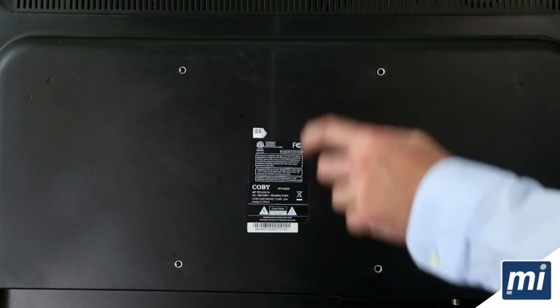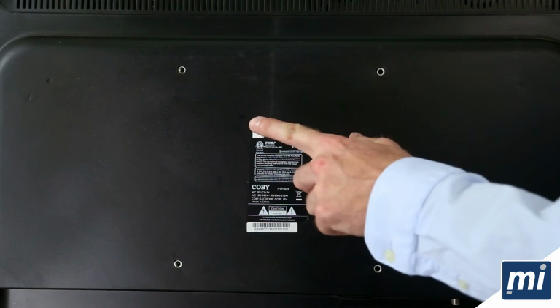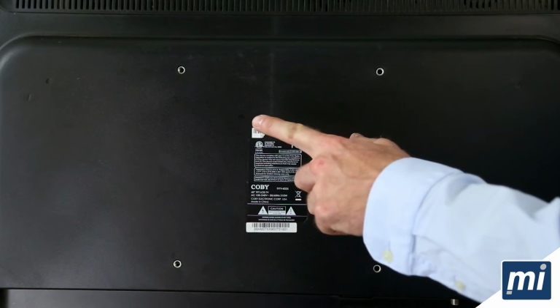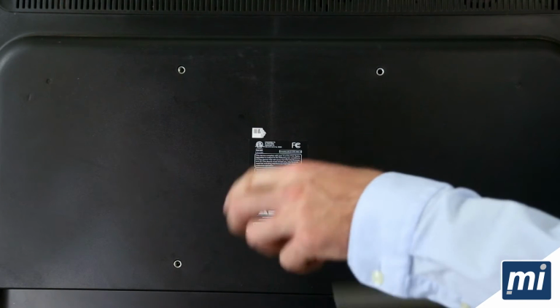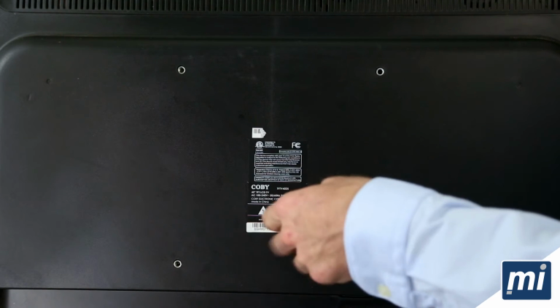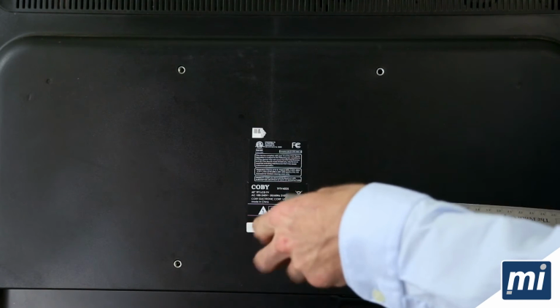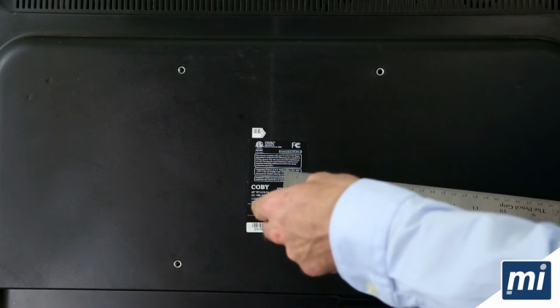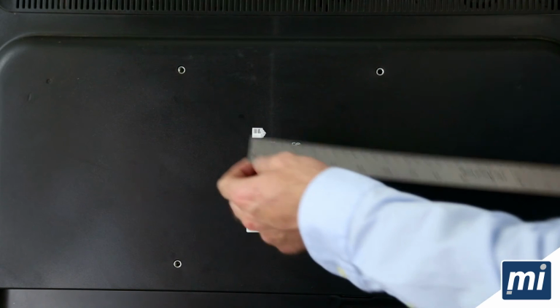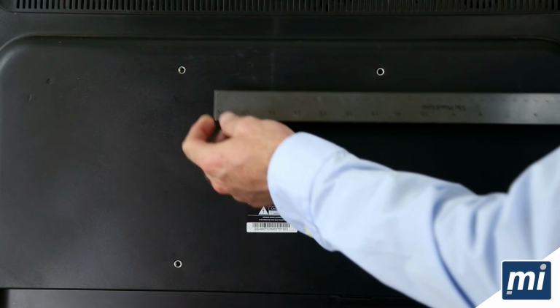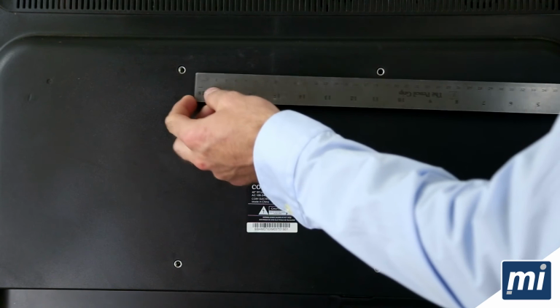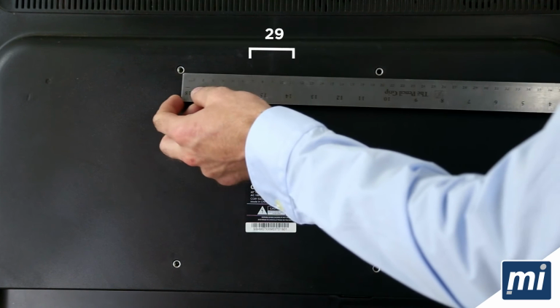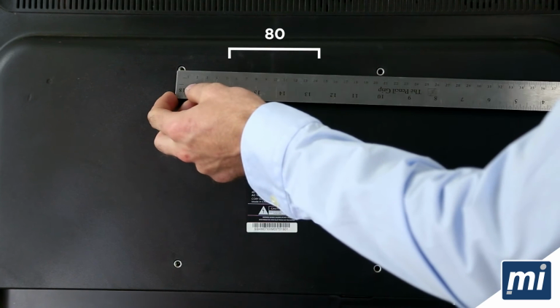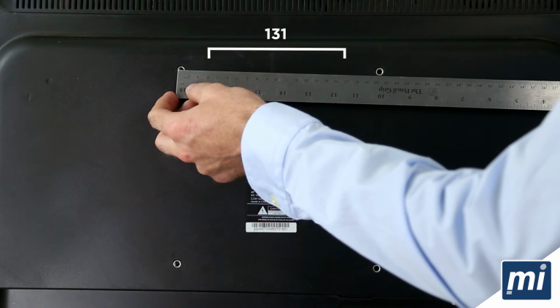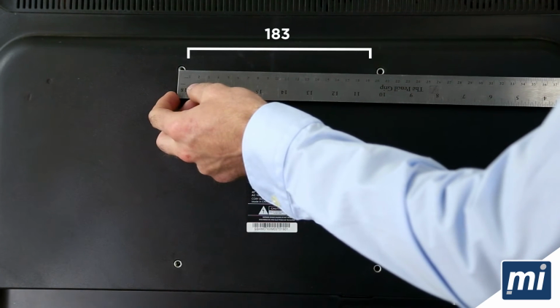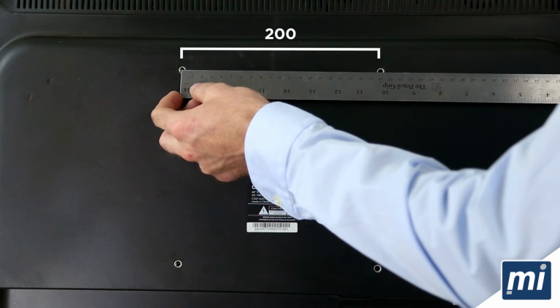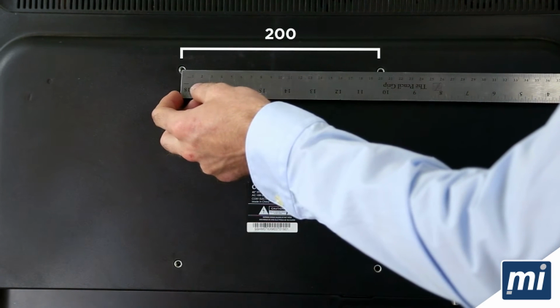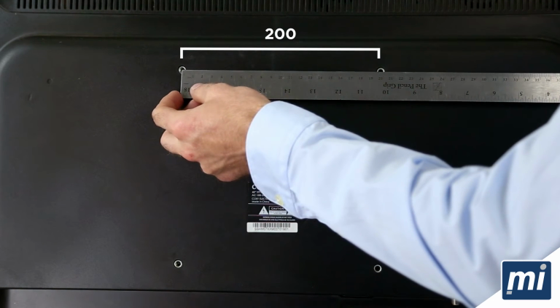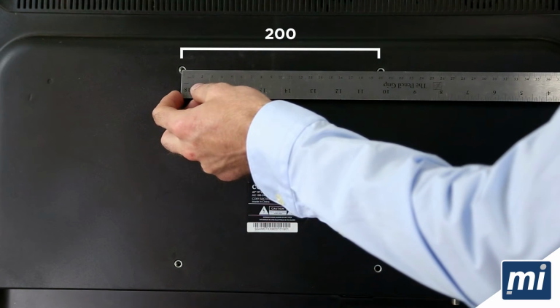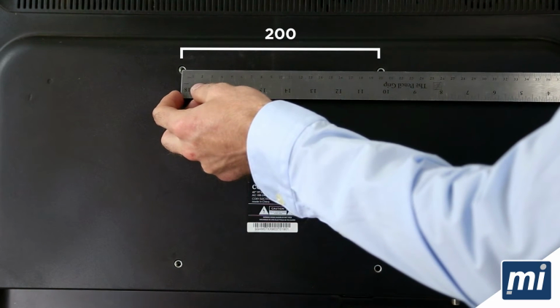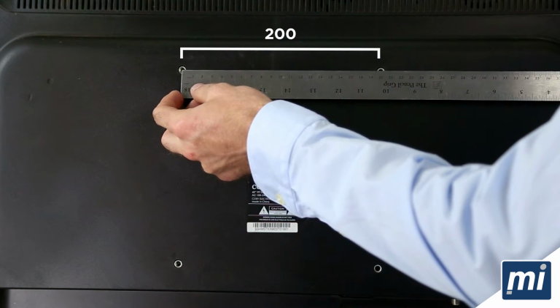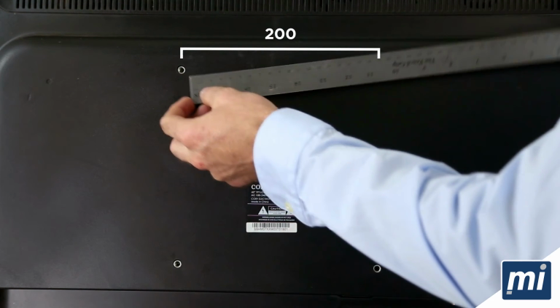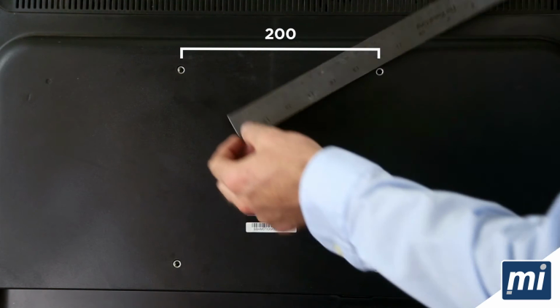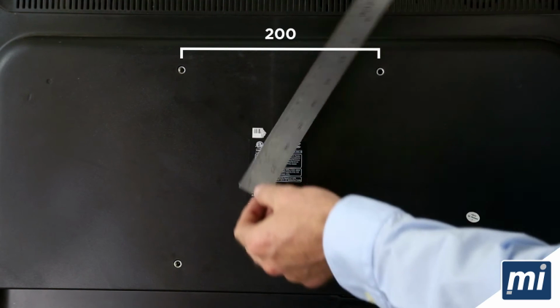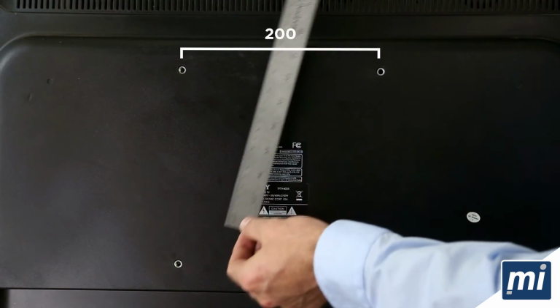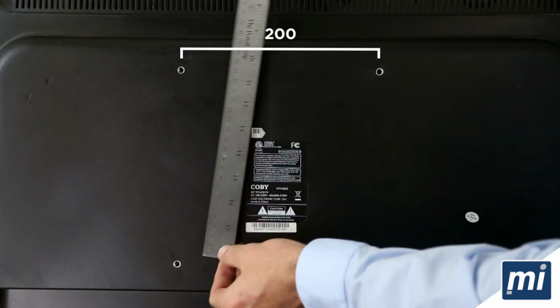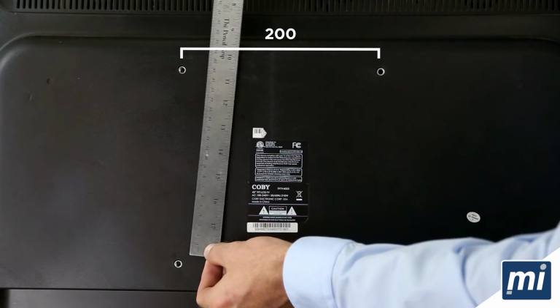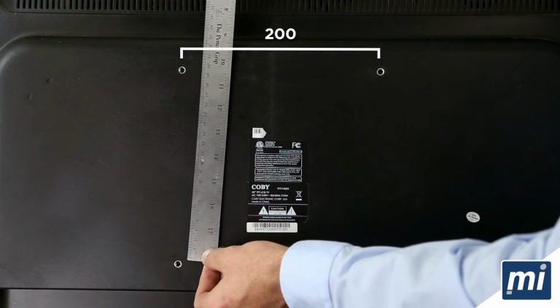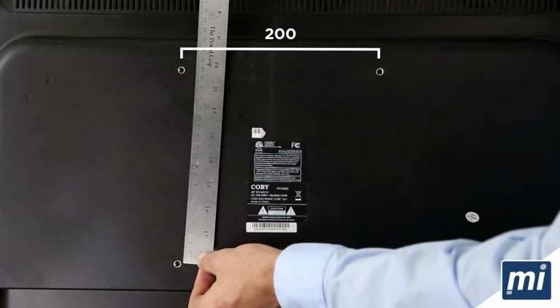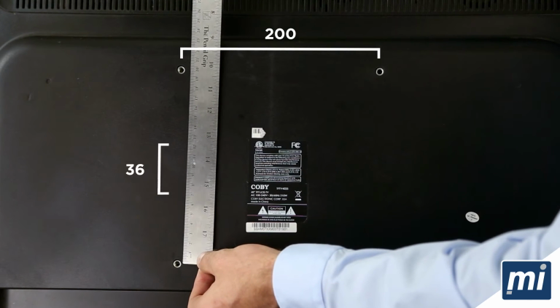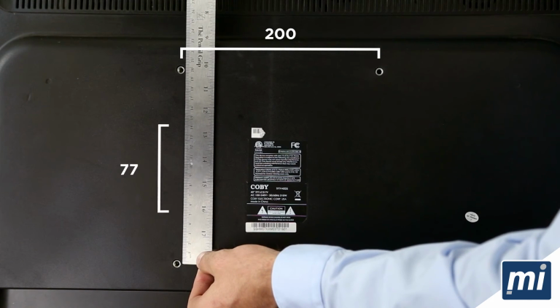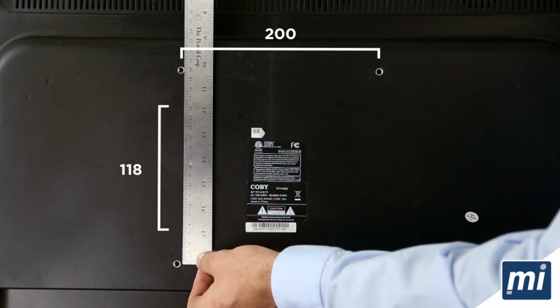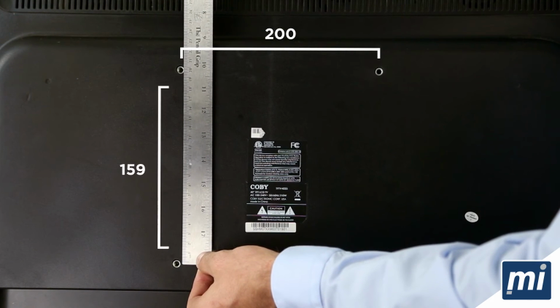First, locate the holes, then measure the width, which is 200 millimeters in this case. Then, measure the height, which is also 200 millimeters for this TV.